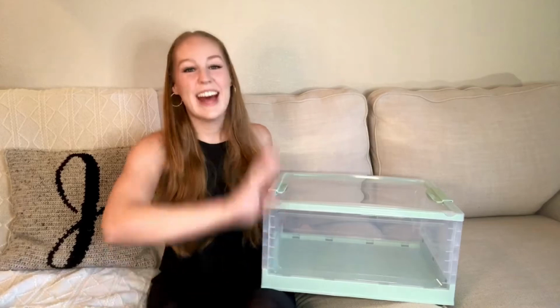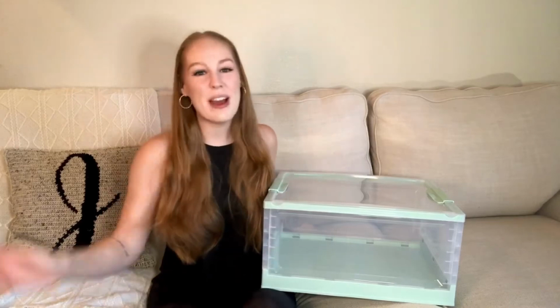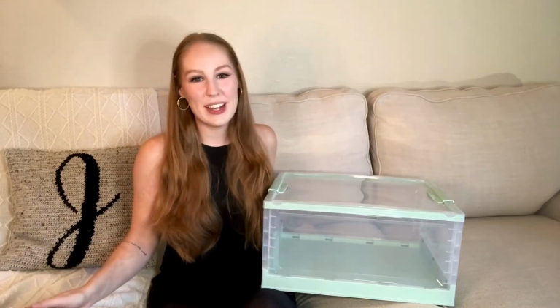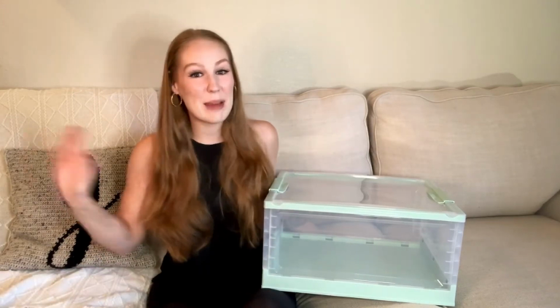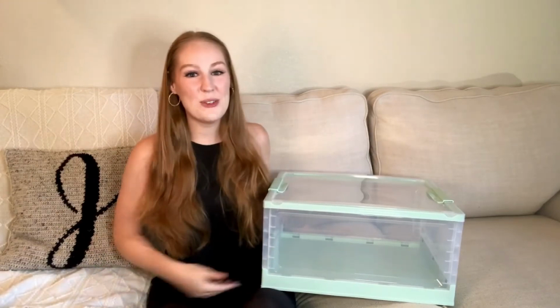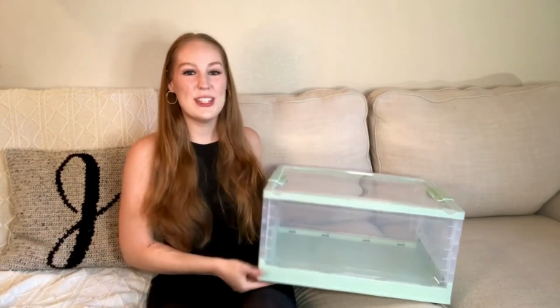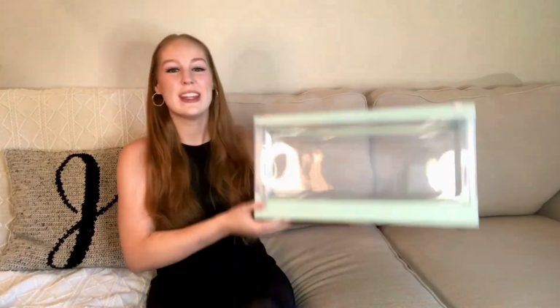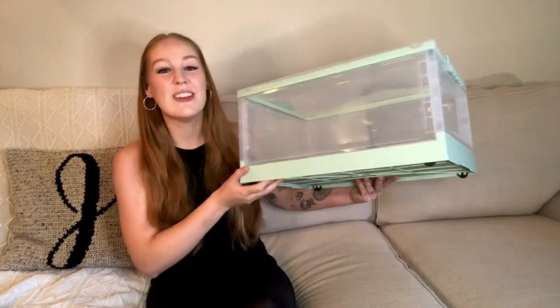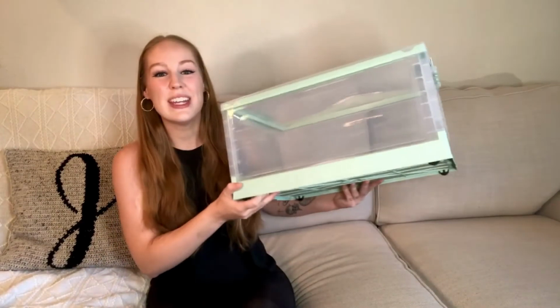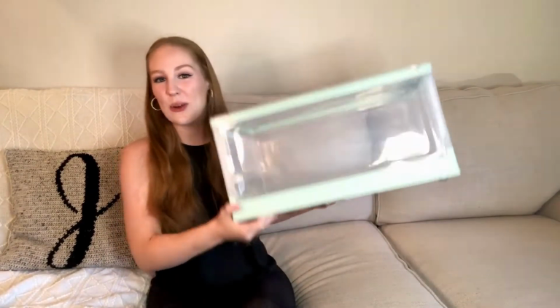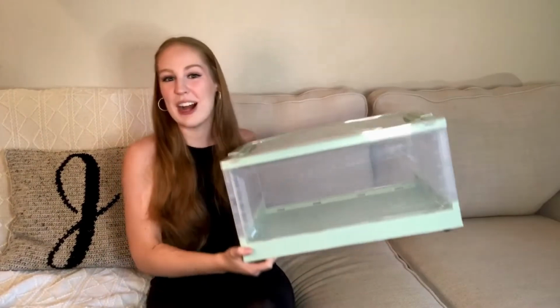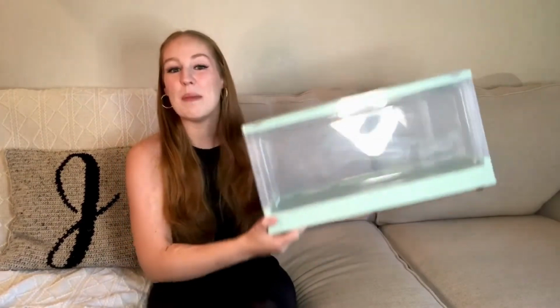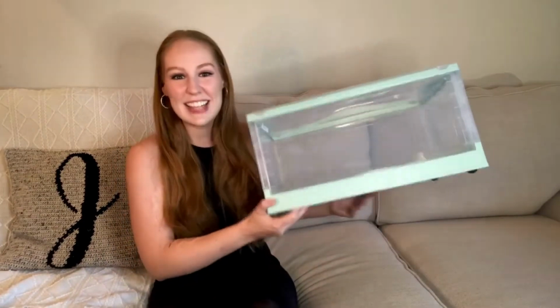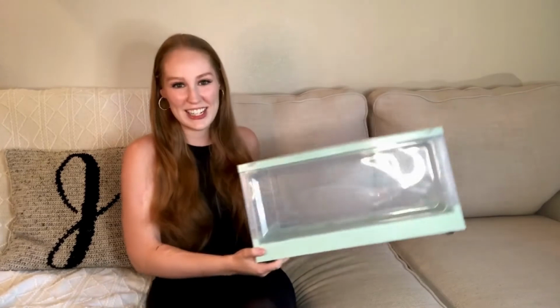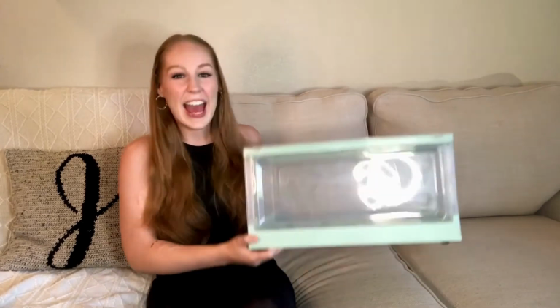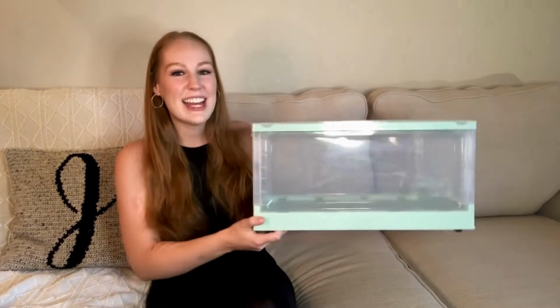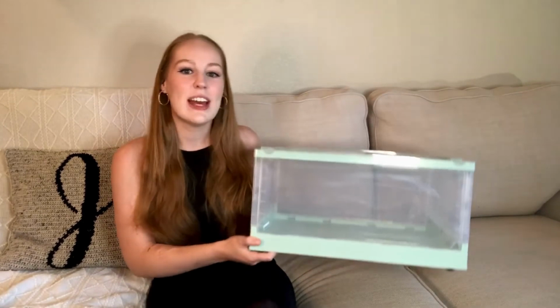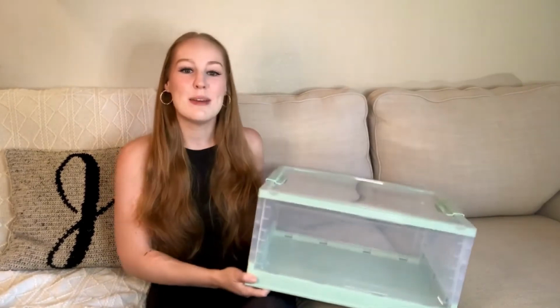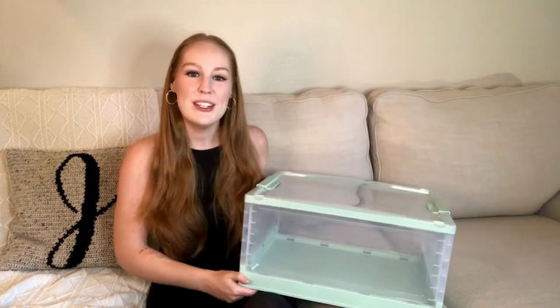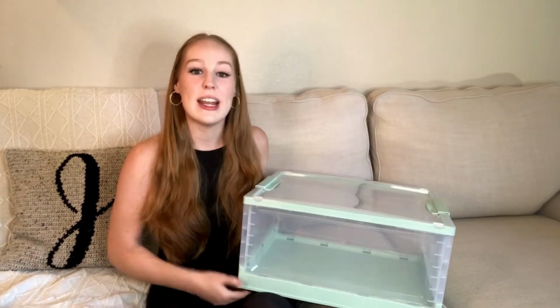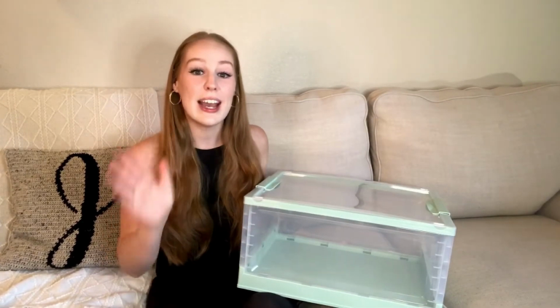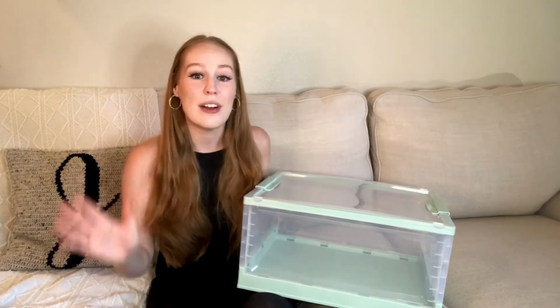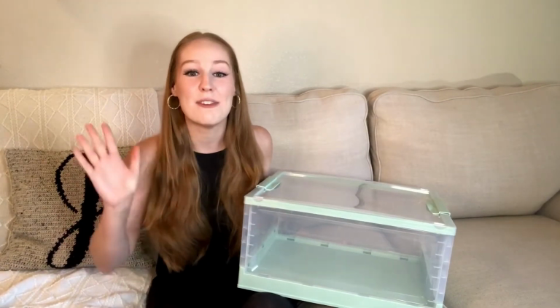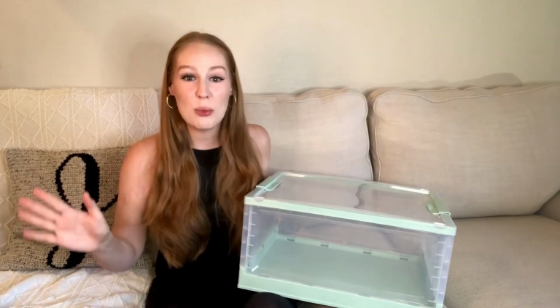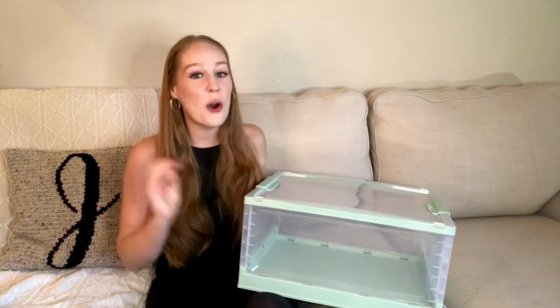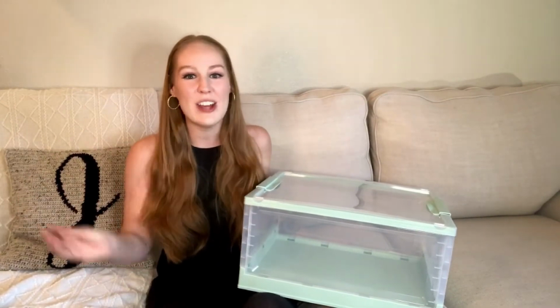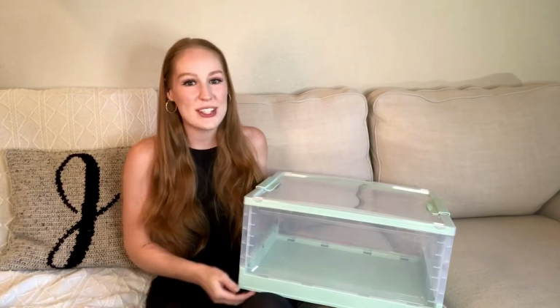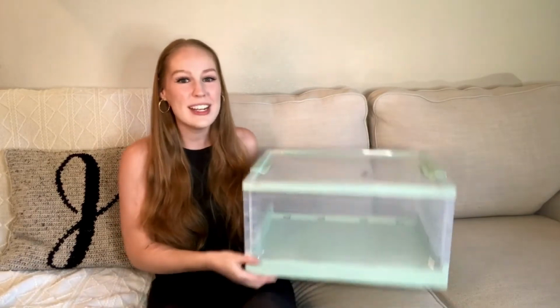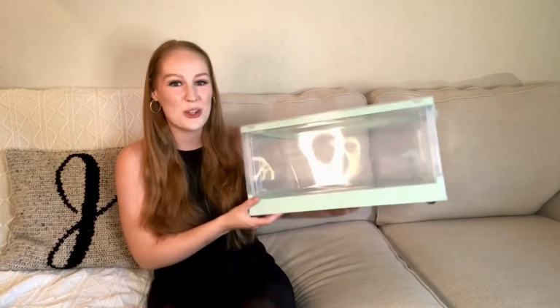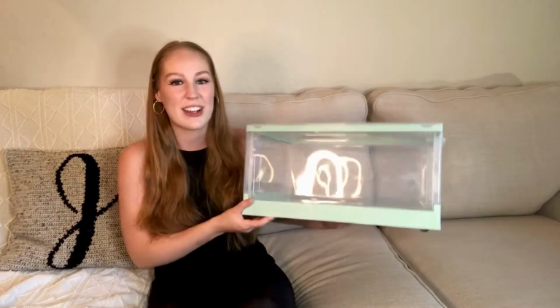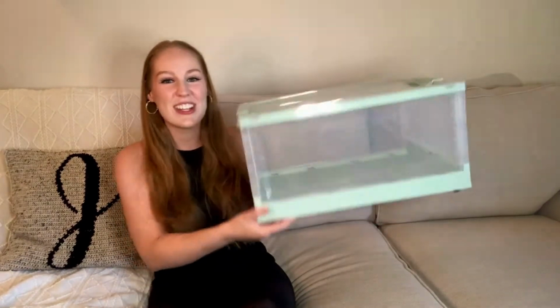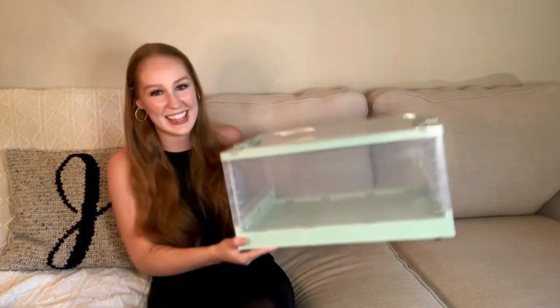Hello everyone! Allow me to introduce to you this convenient storage box from X-Energy Life. X-Energy Life is committed to creating high quality and affordable home and office organizational products just like this.